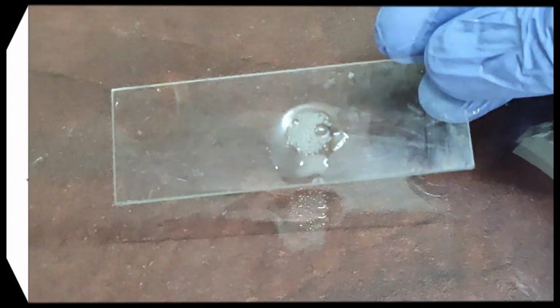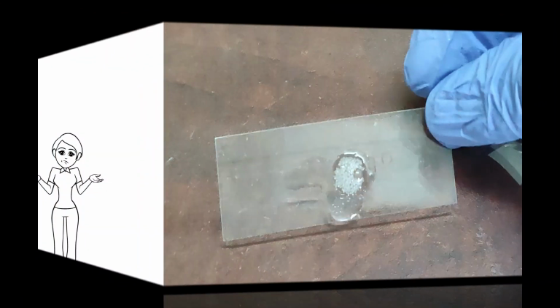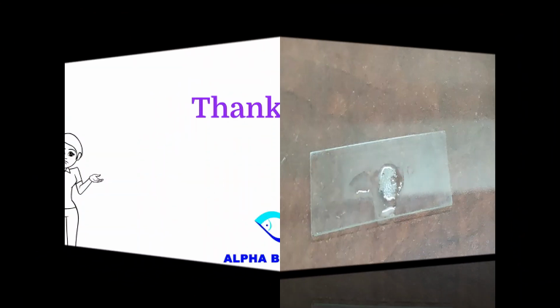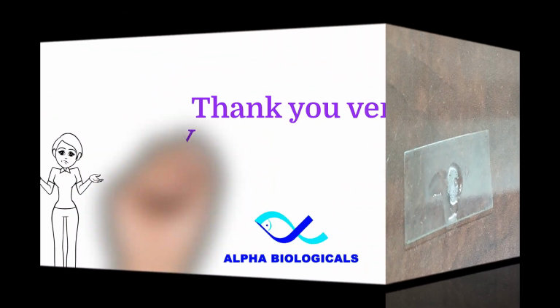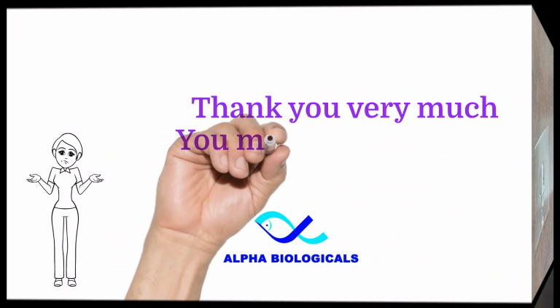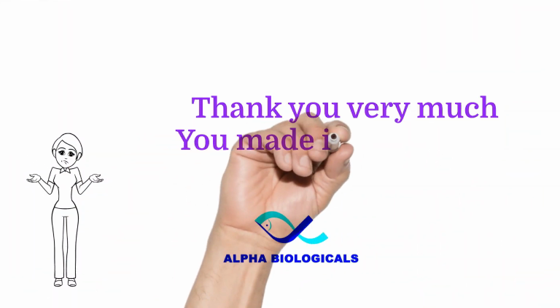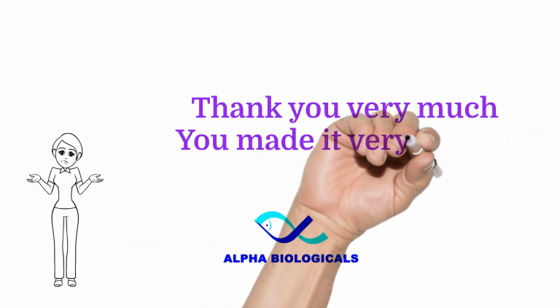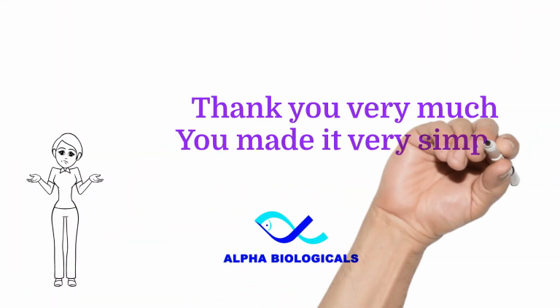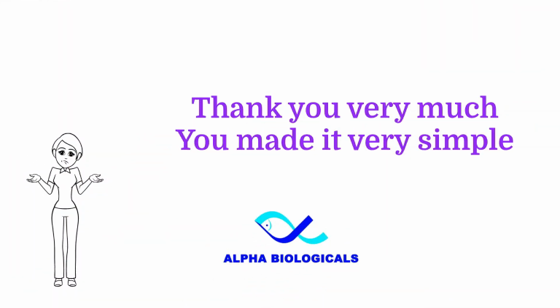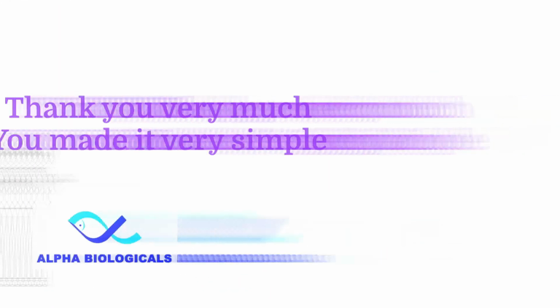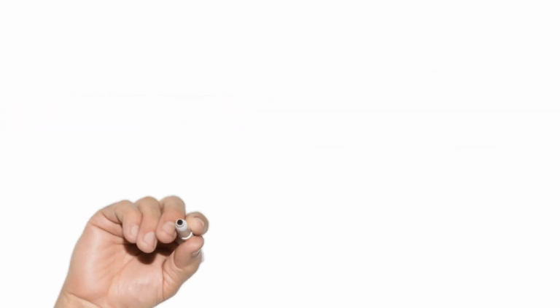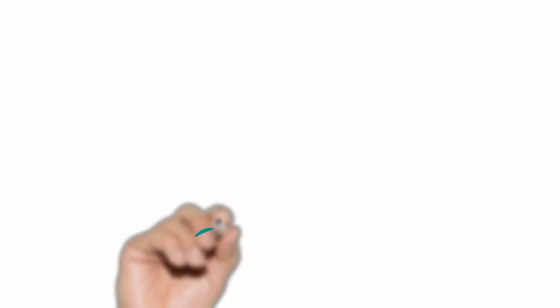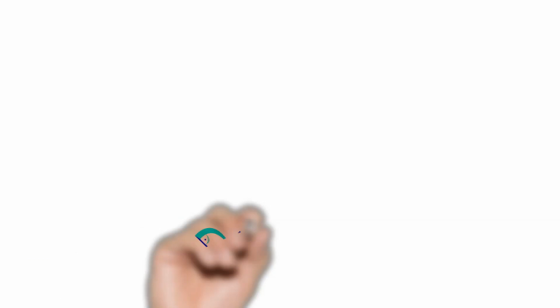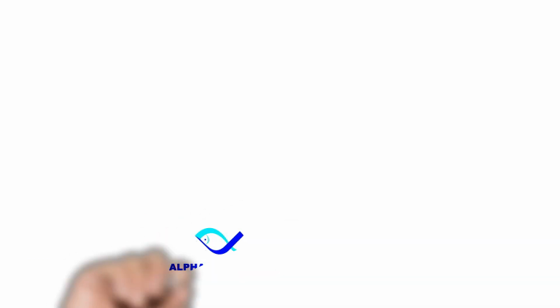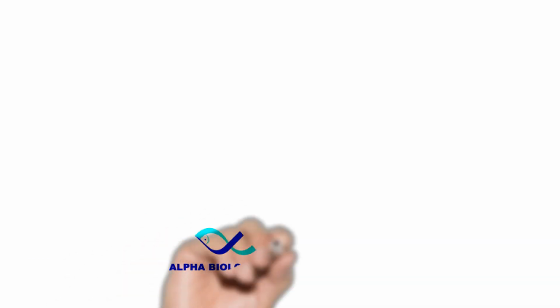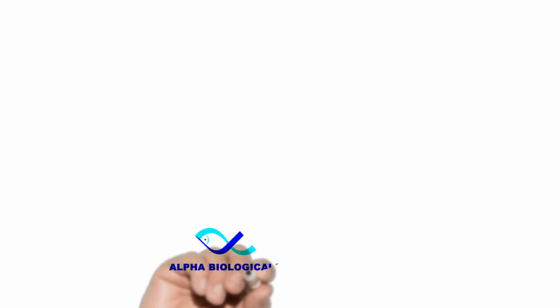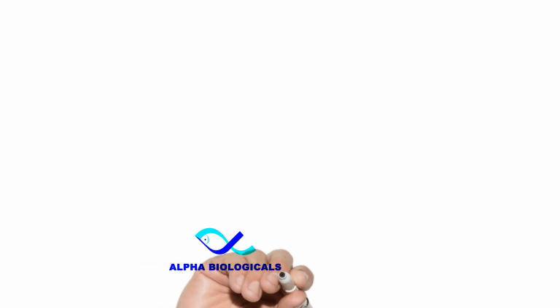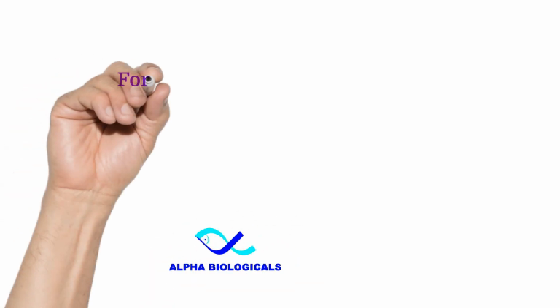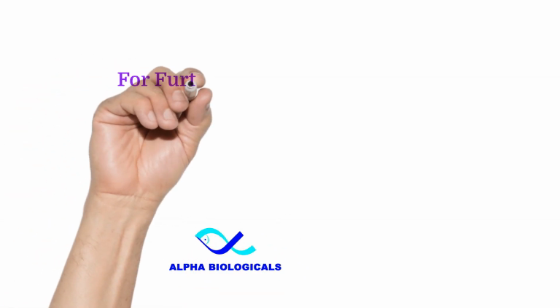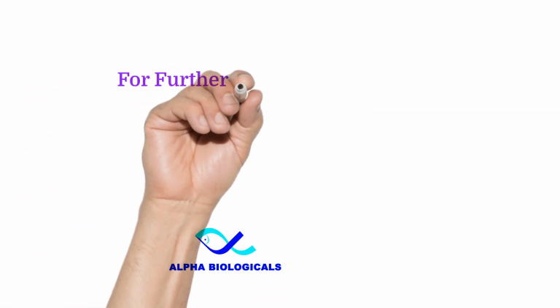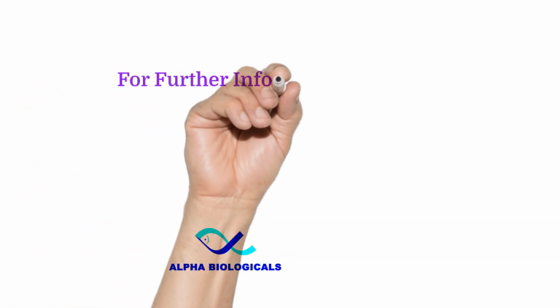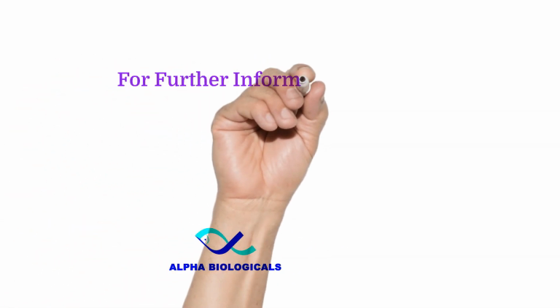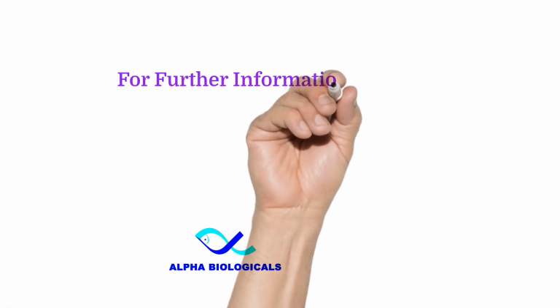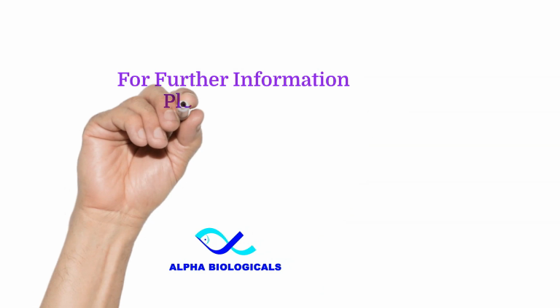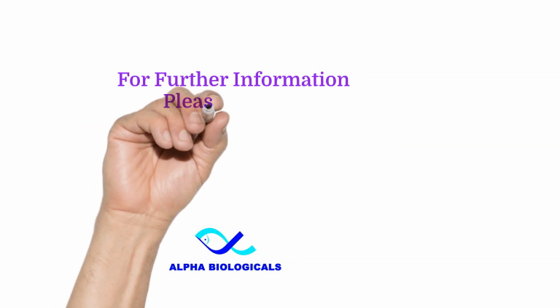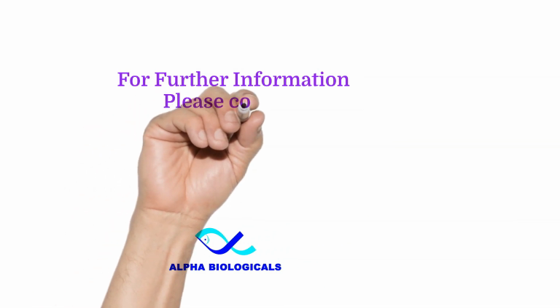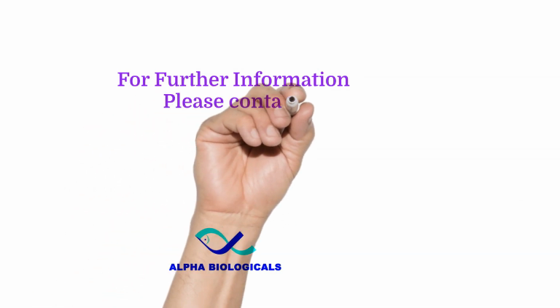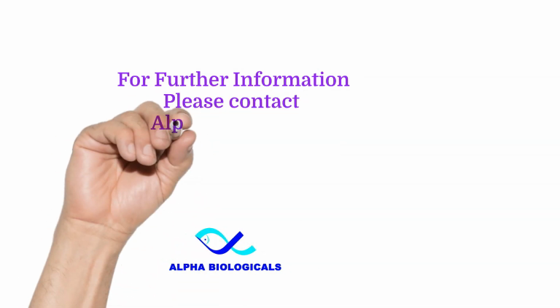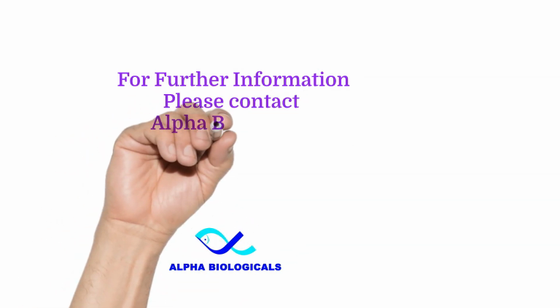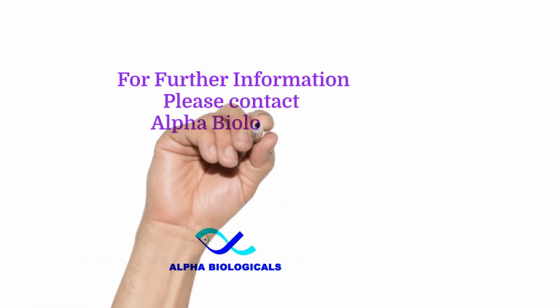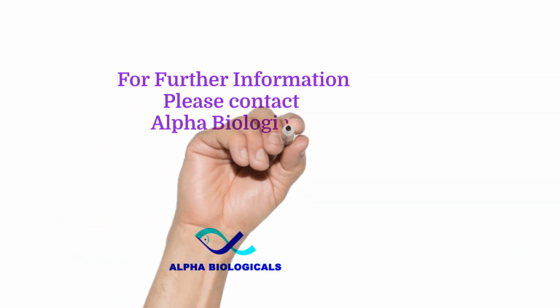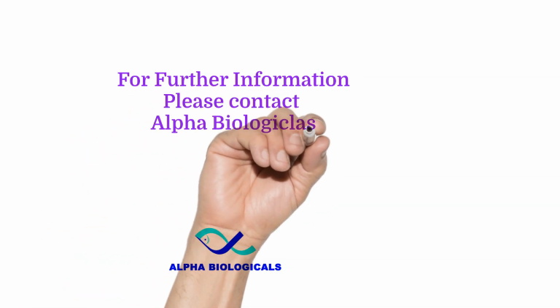Thank you very much. For further information, please contact Alpha Biologicals — email us at raviakwa@gmail.com.